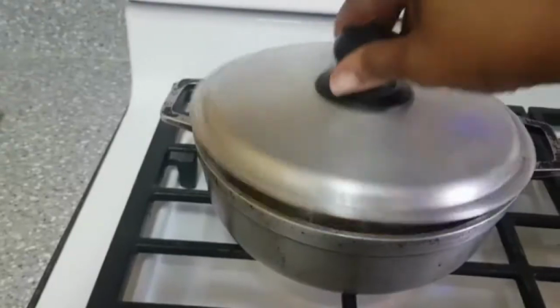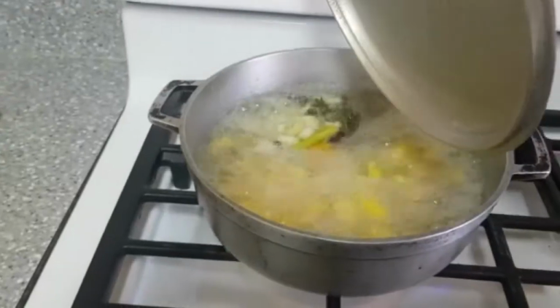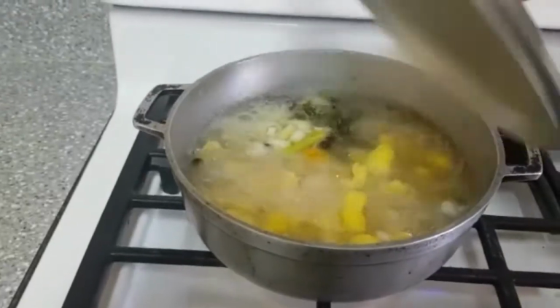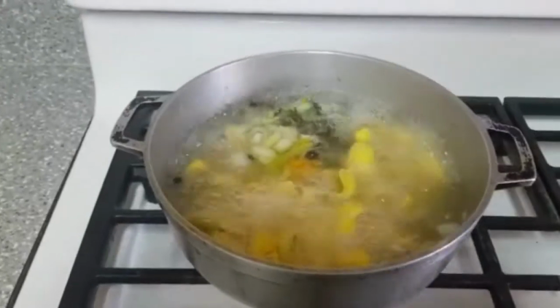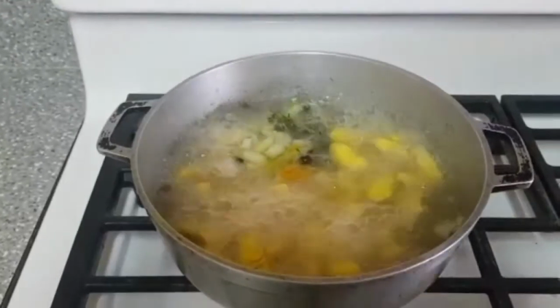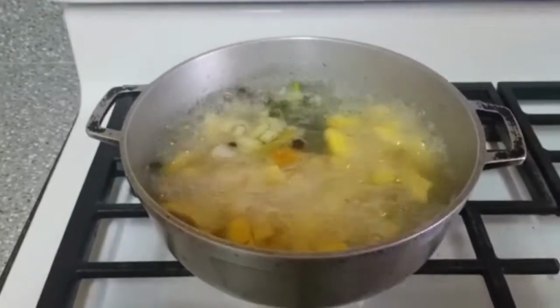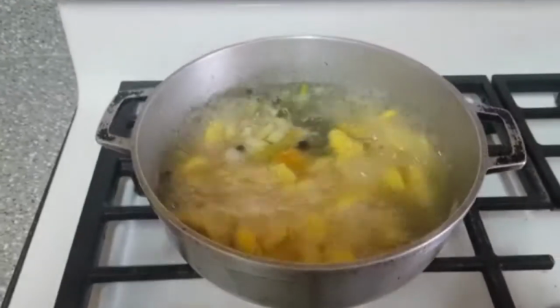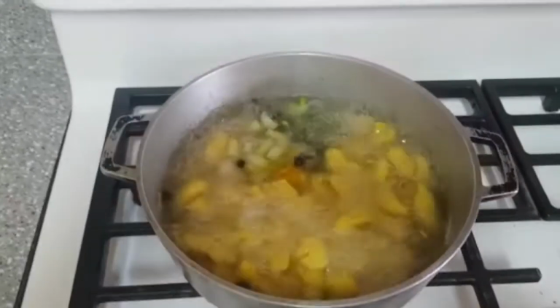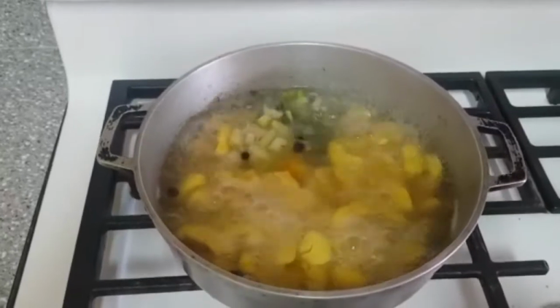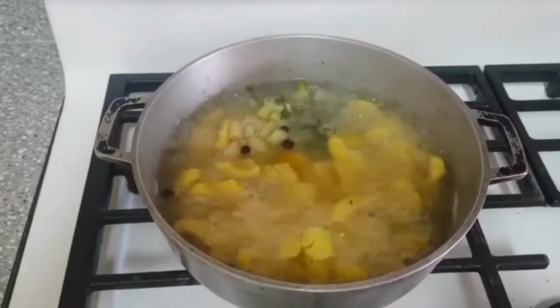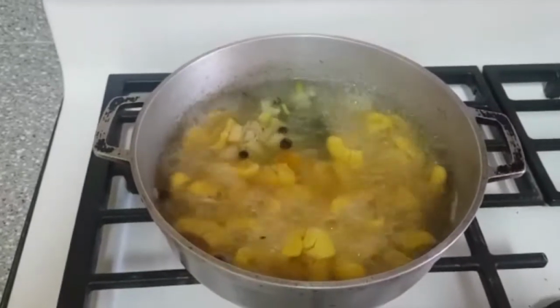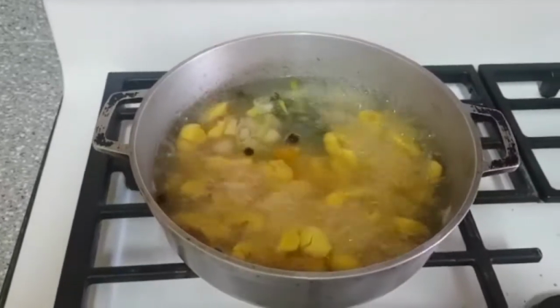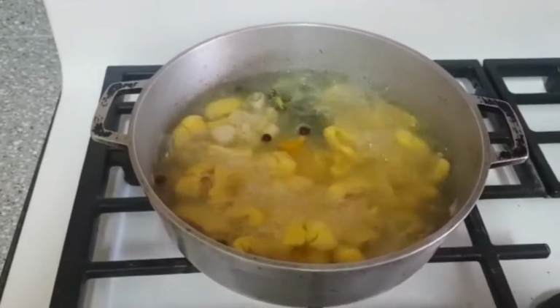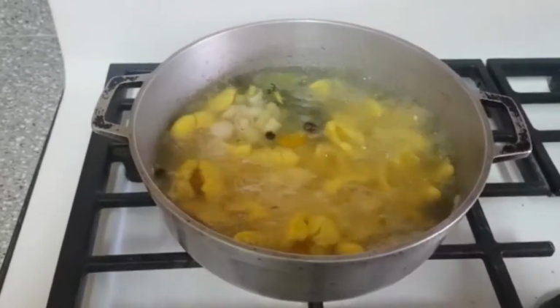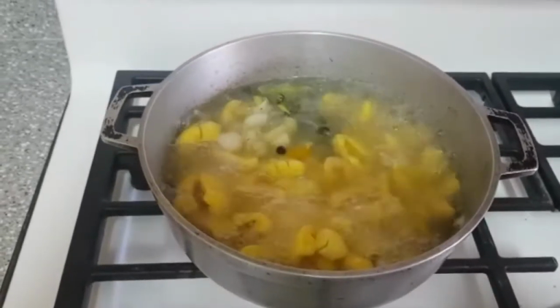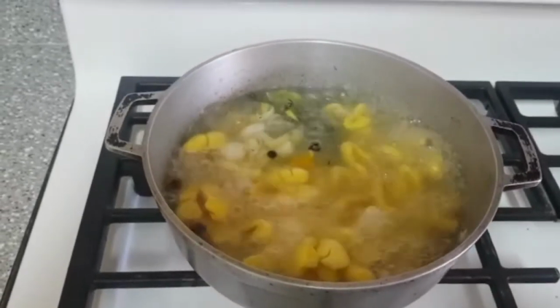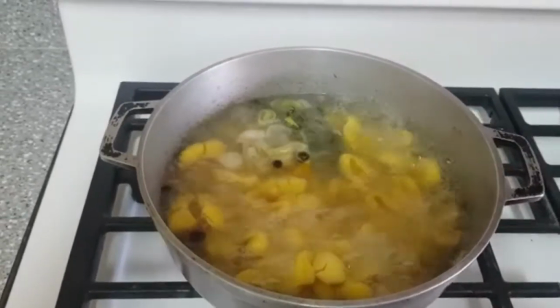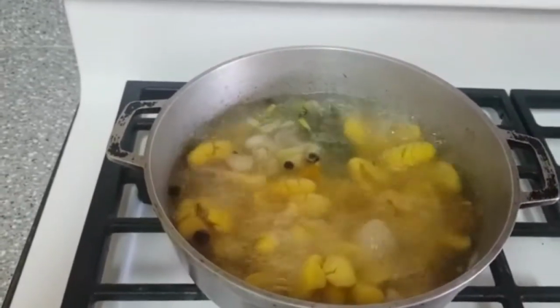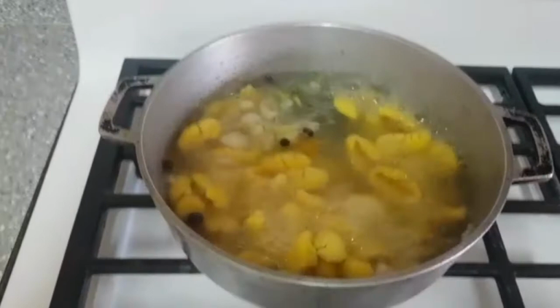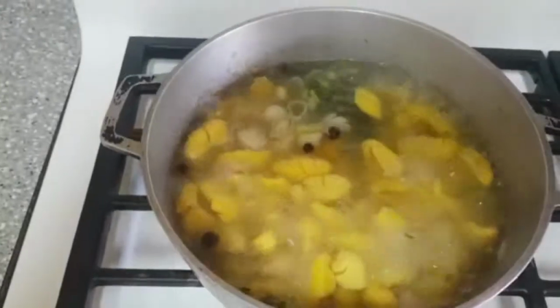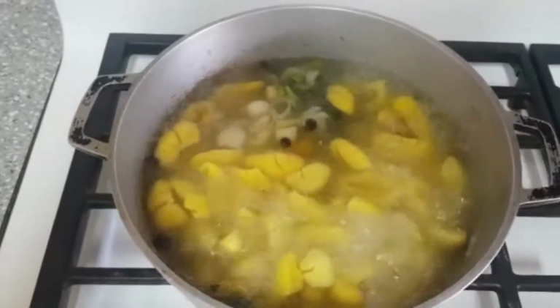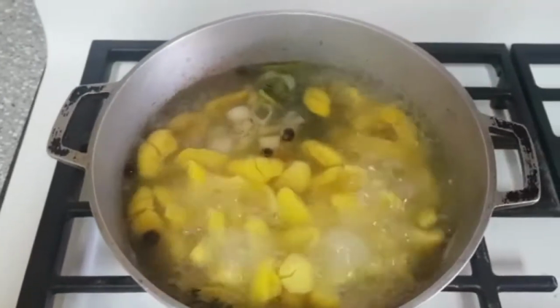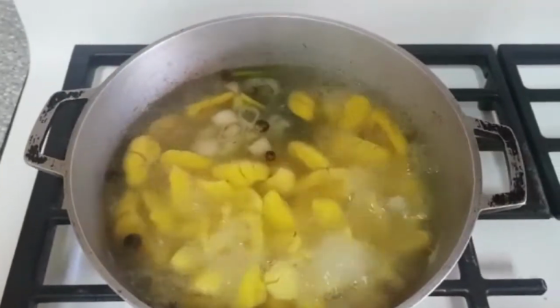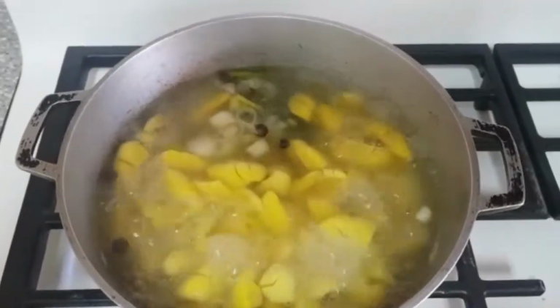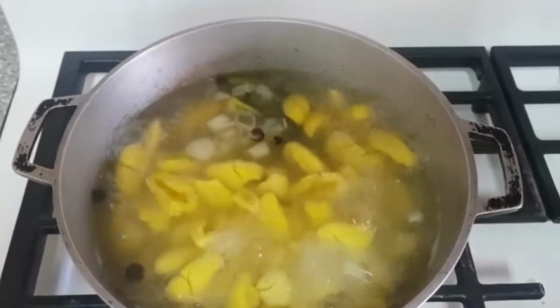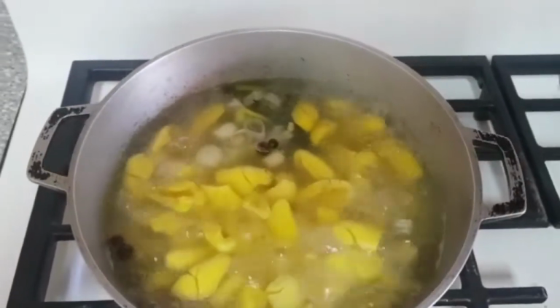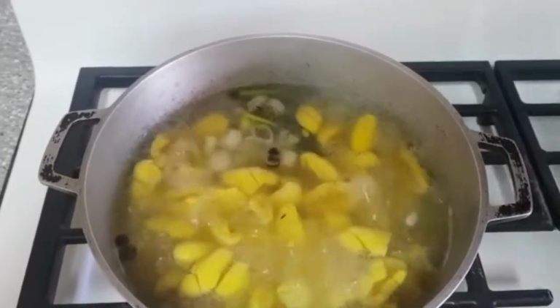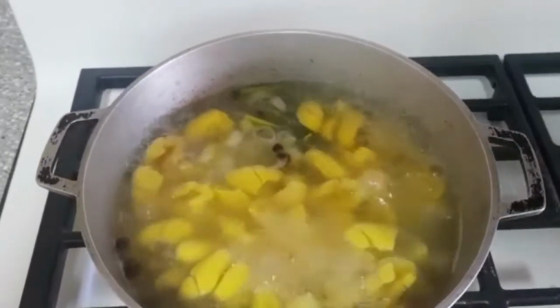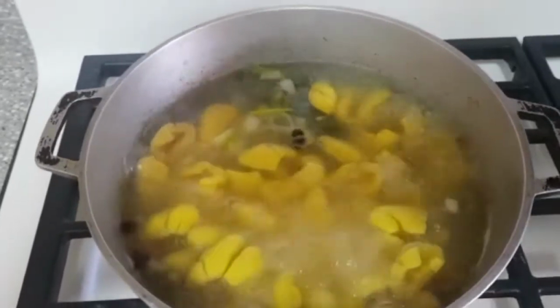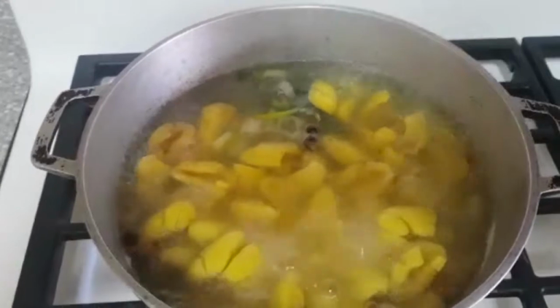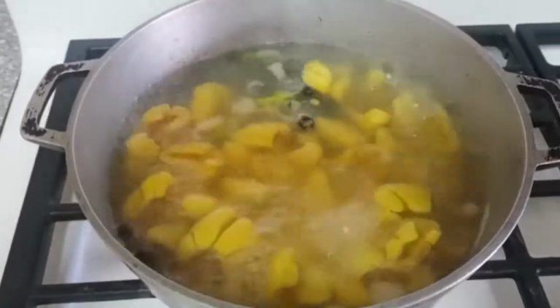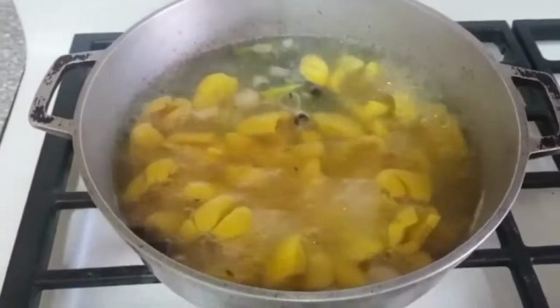Today I'm going to do for you a breakfast dish. It's ackee and salt fish. The ackee's been cooked down into some pimento, scotch bonnet pepper, green onion, and thyme. That gives it a really nice flavor.